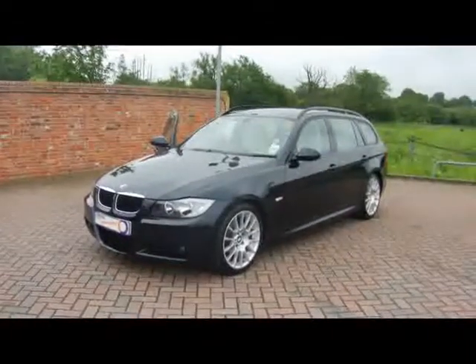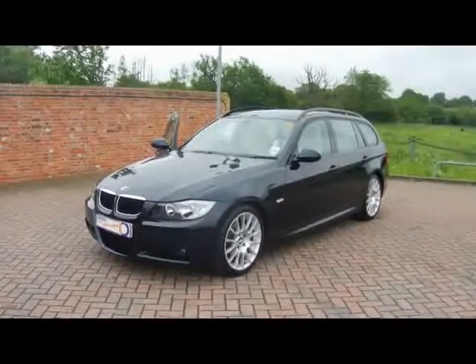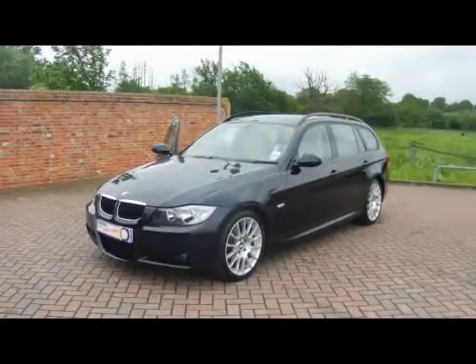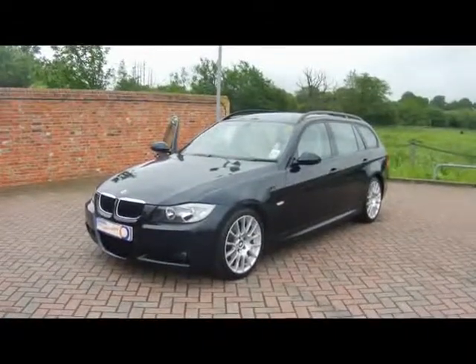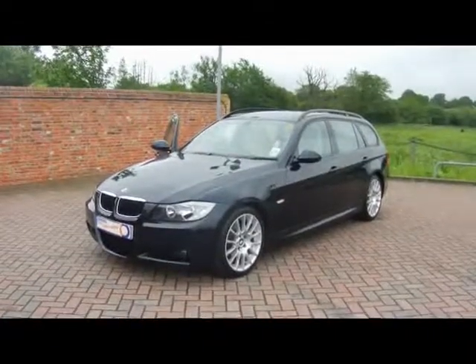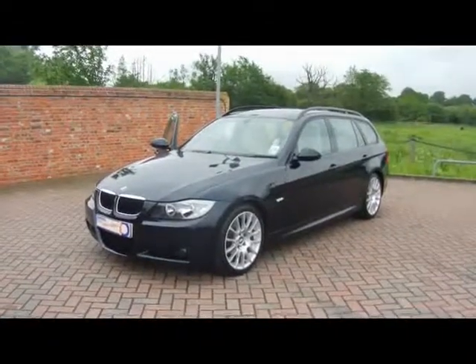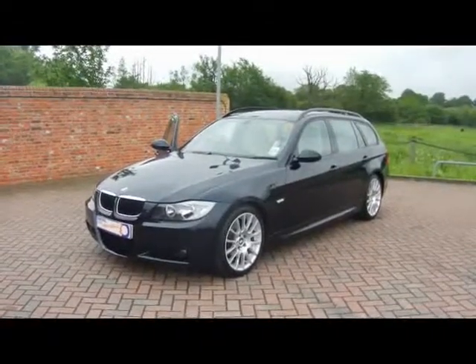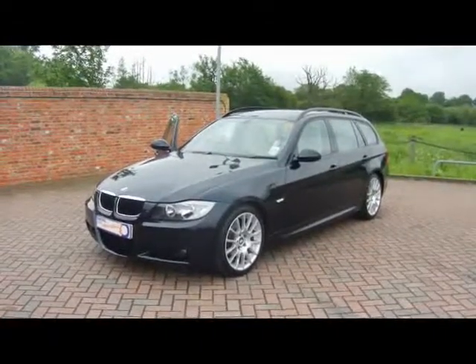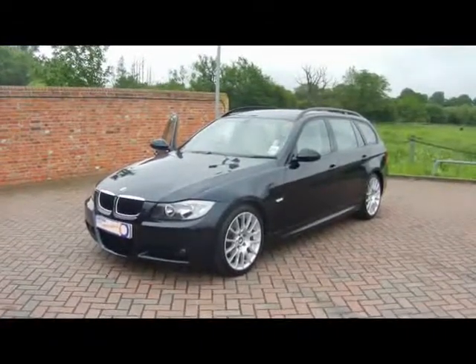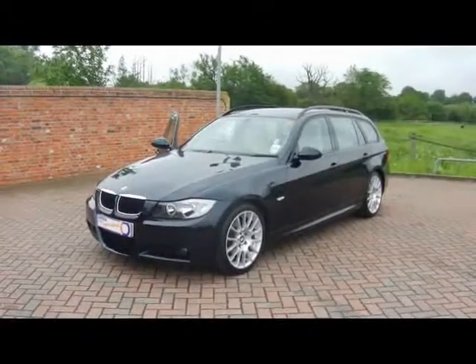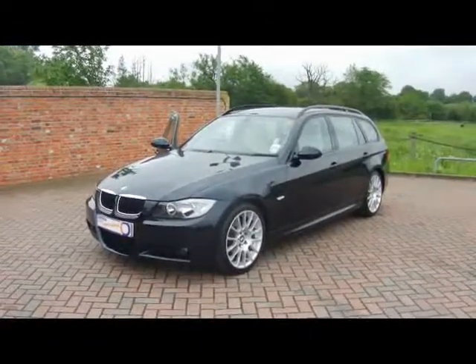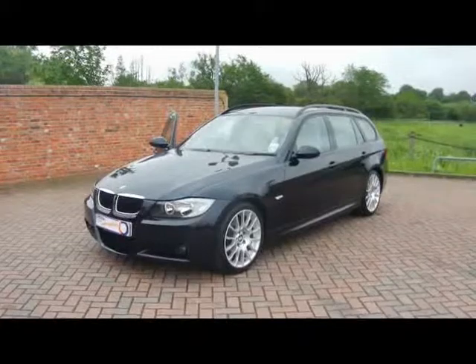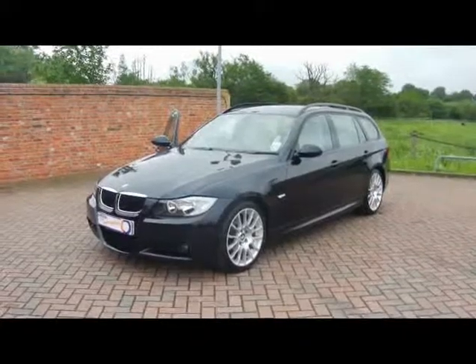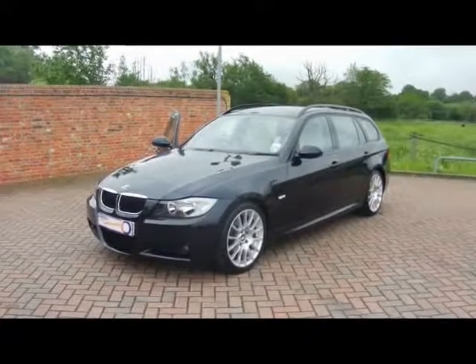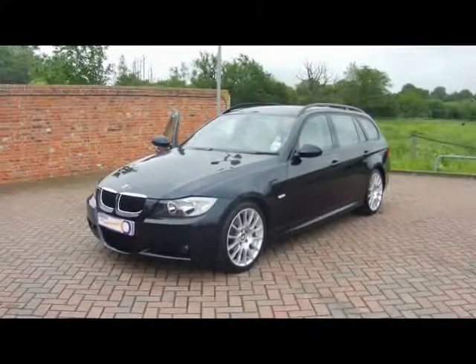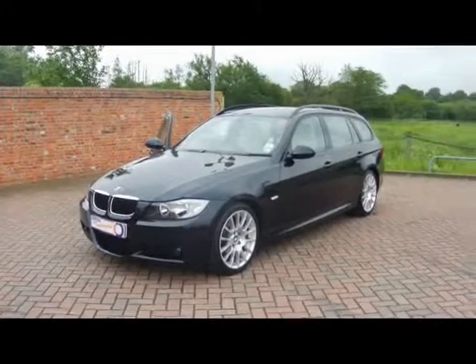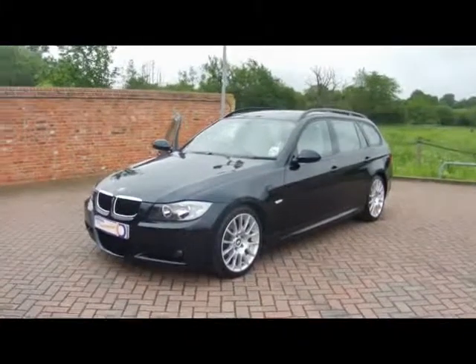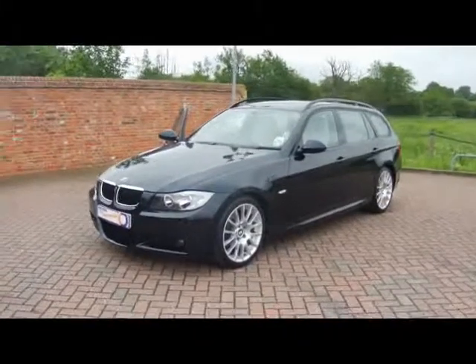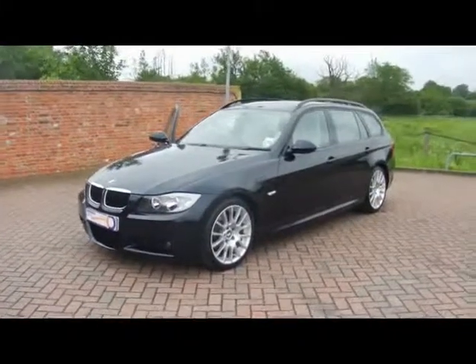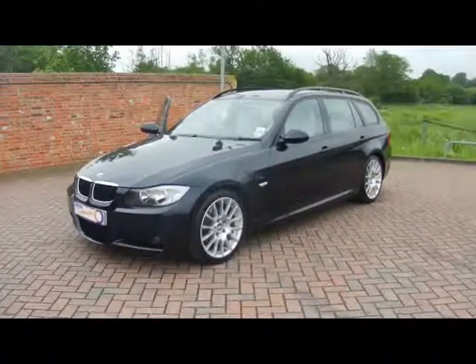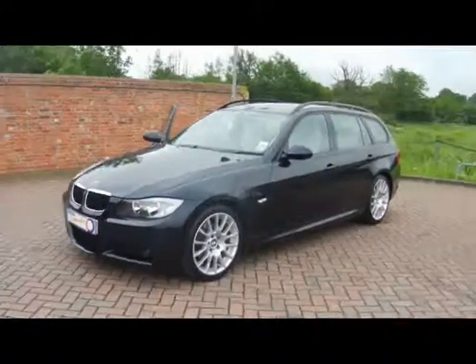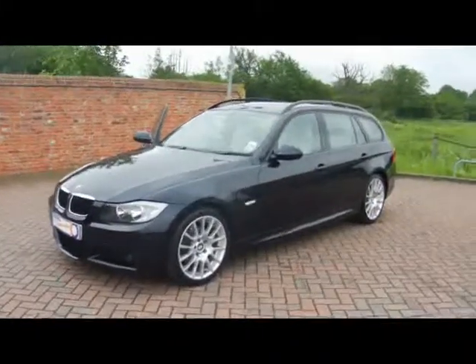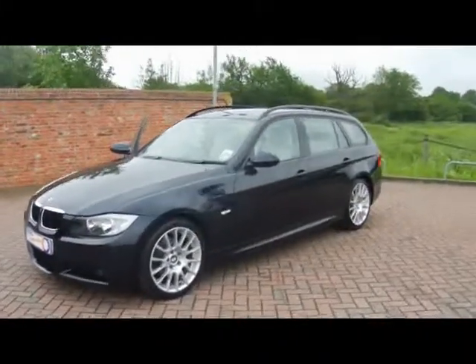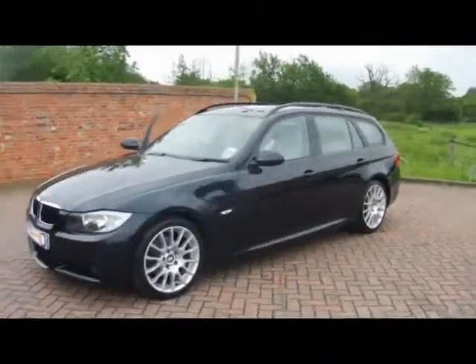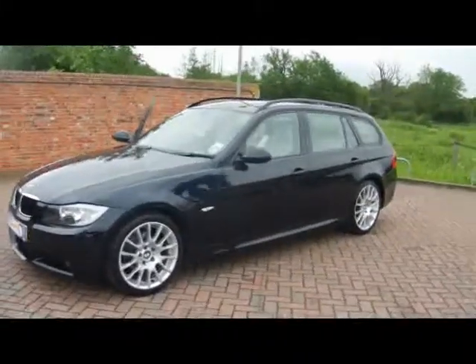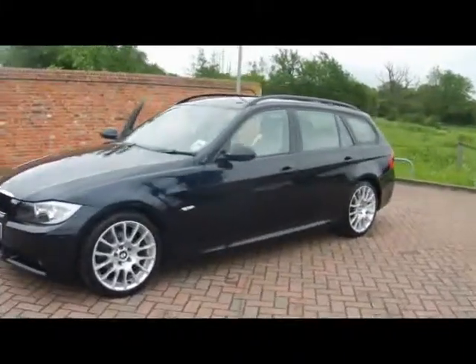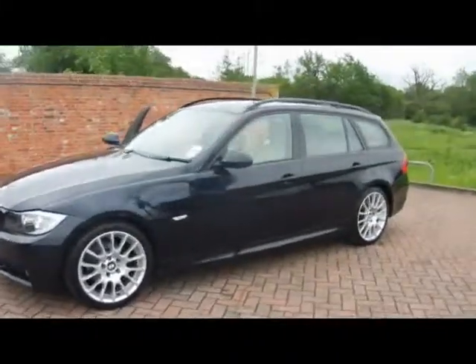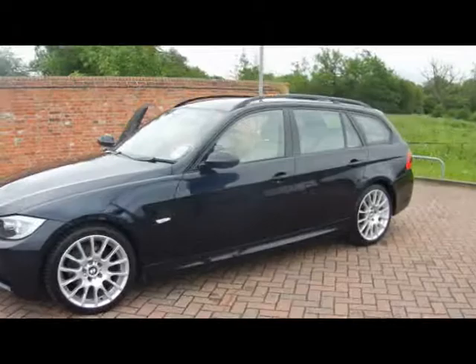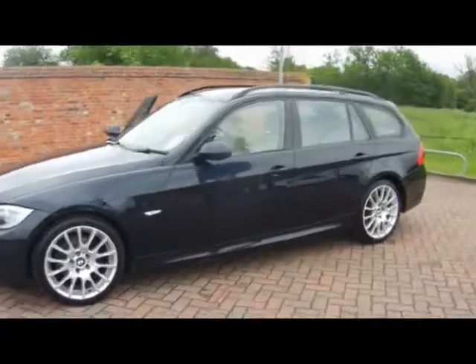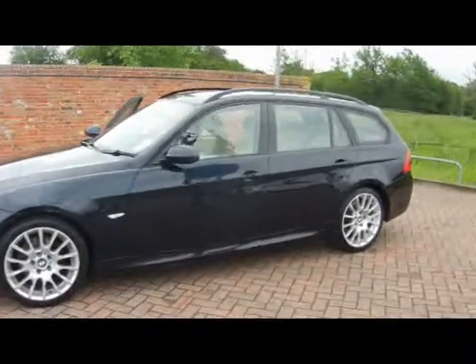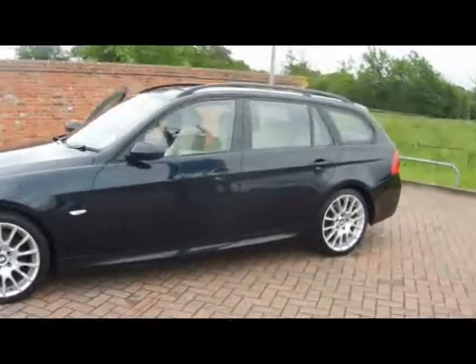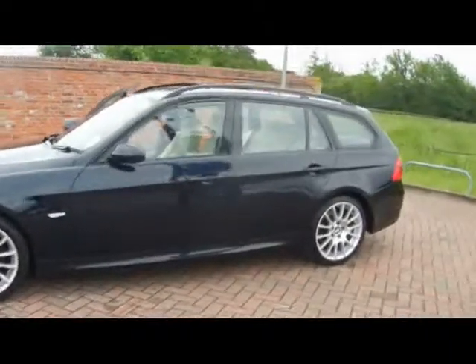Welcome to Imperial Cars. We have a 2008 BMW 320d Edition M Sport Touring. Let's go for a quick tour around the car to highlight some of its features and to give you an idea of the condition as well.